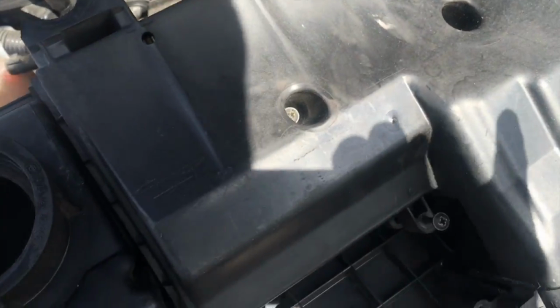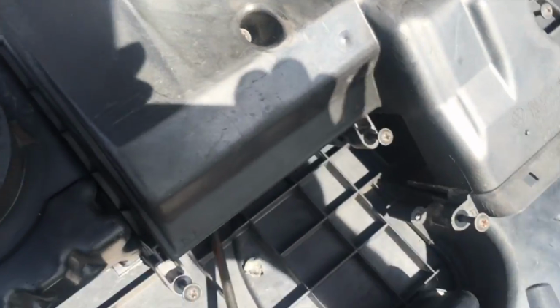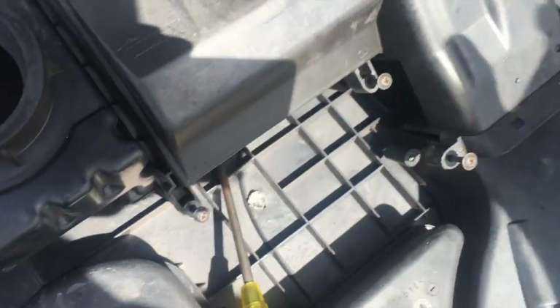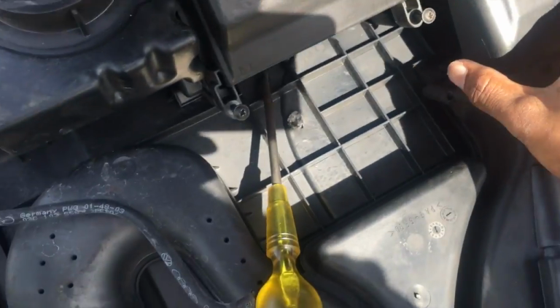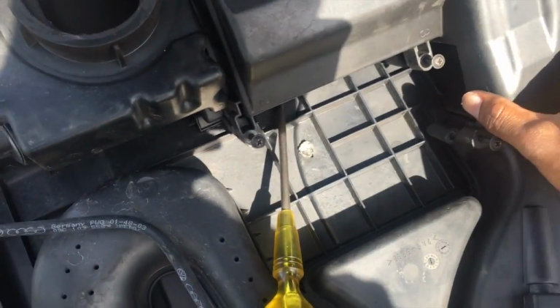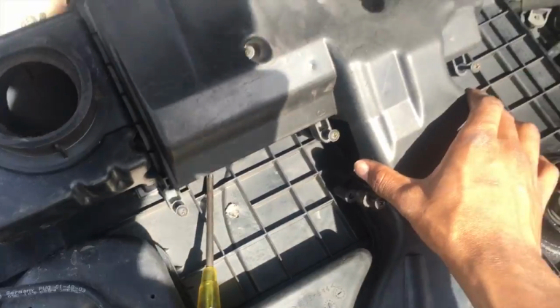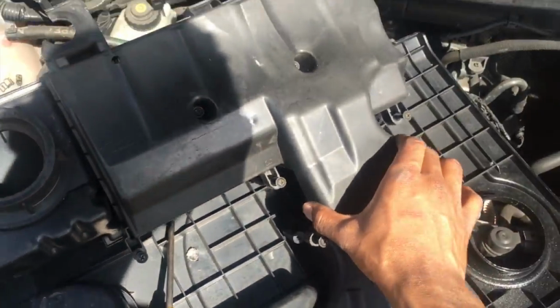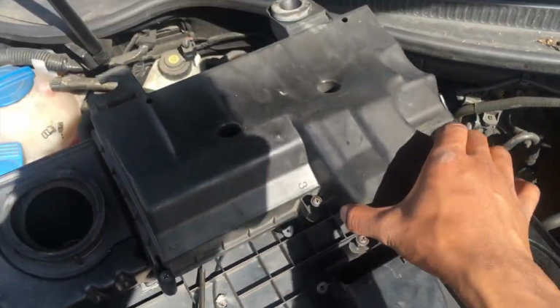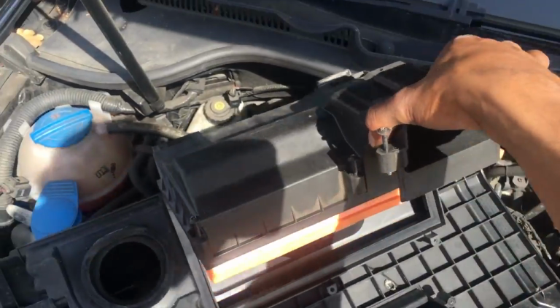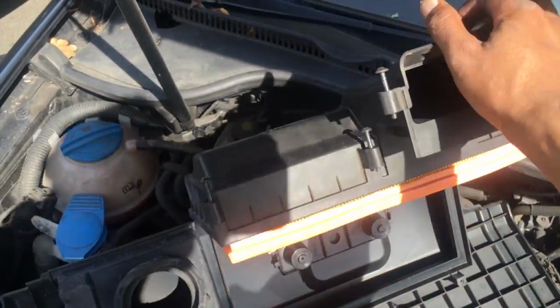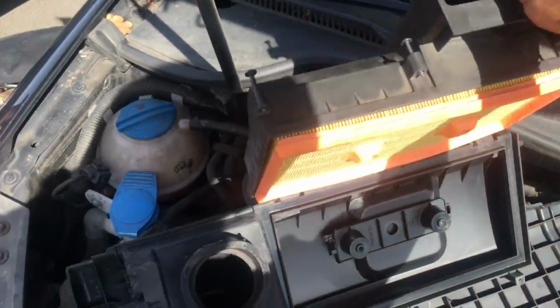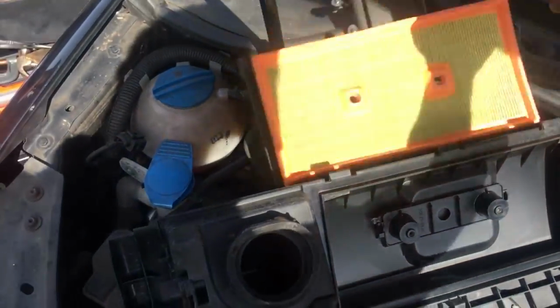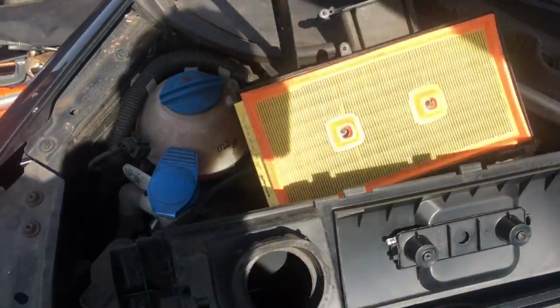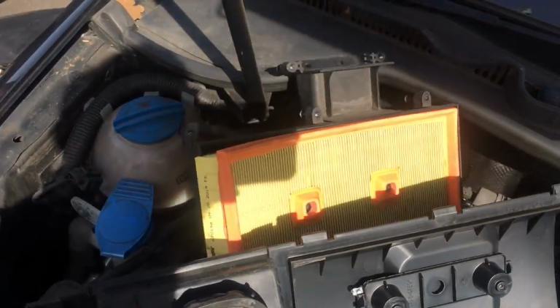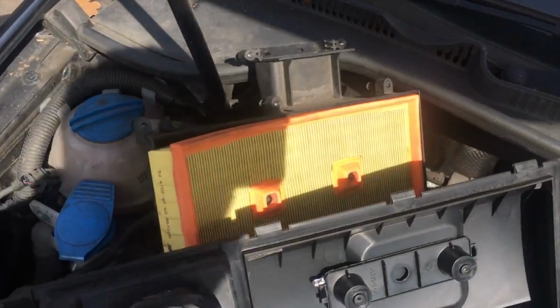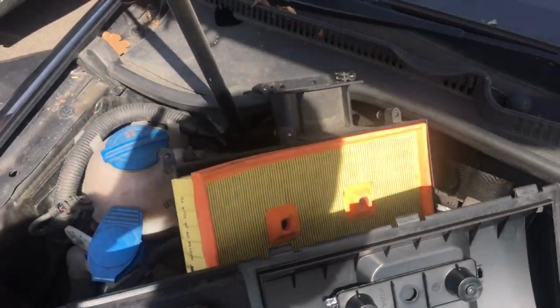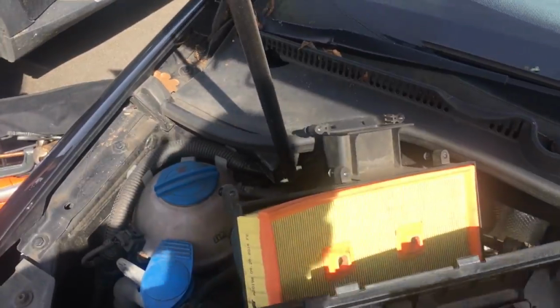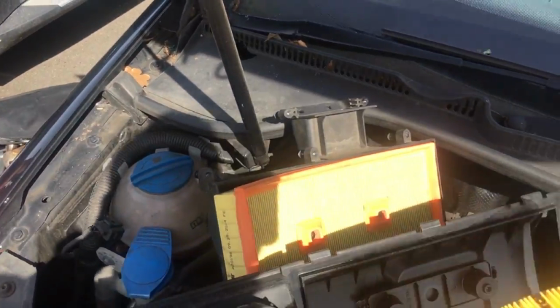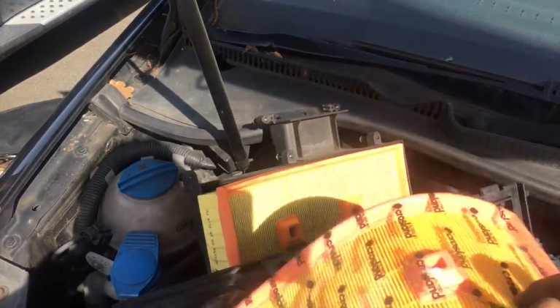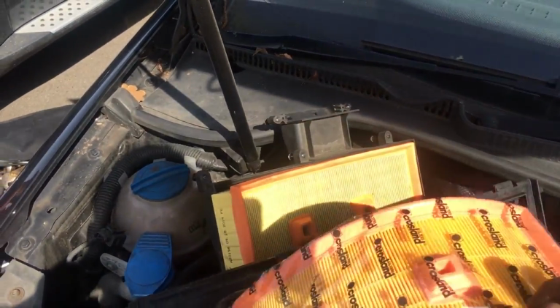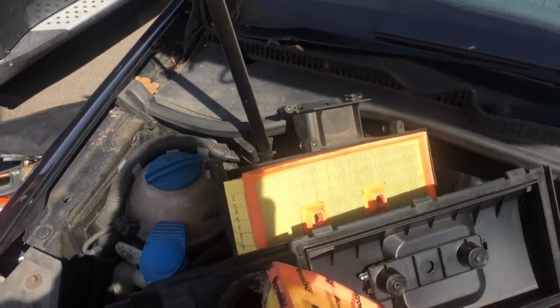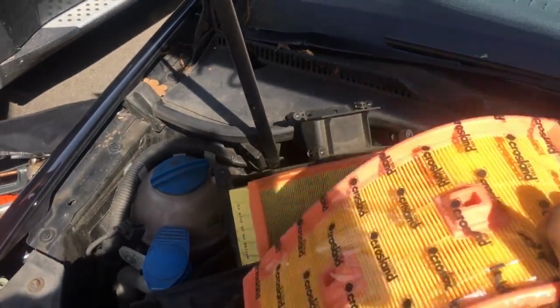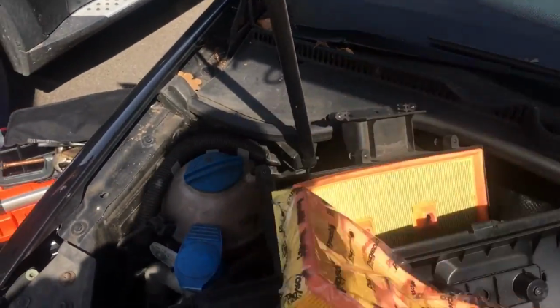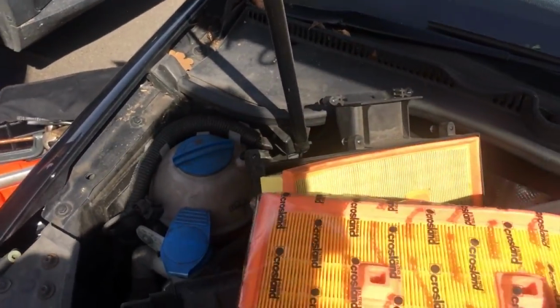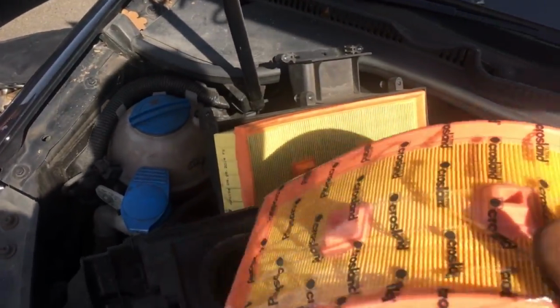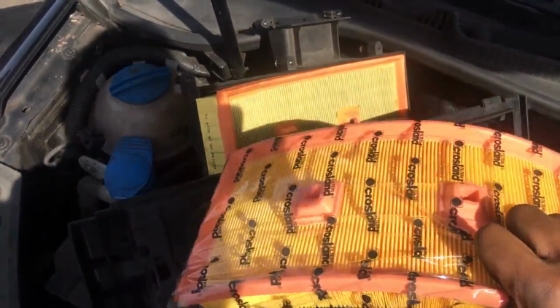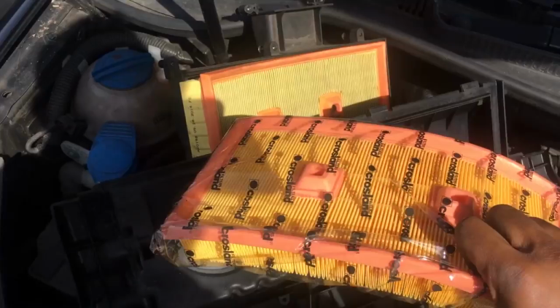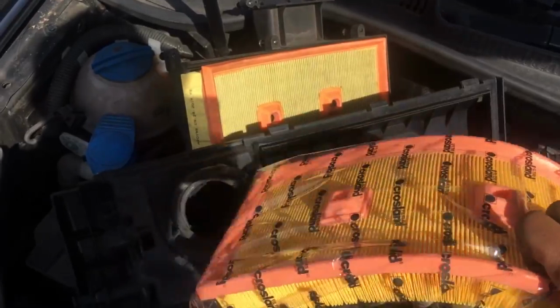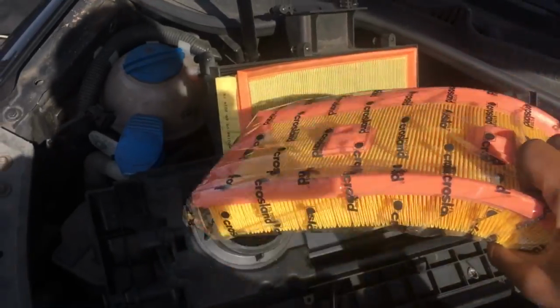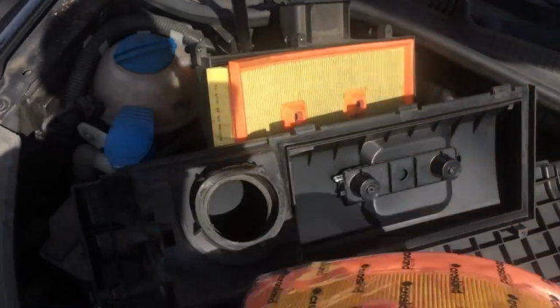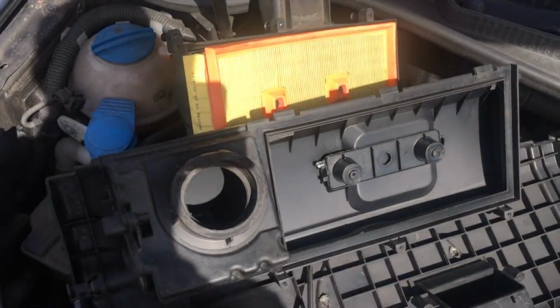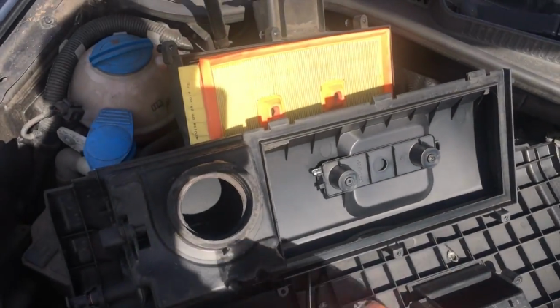As you can see, I've removed the seven screws — I had taken them out and just made them loose. Now all you want to do is swivel it up and pull it out. There you can see your filter — dirty on one side, clean on the other. Put the new one in, make sure it fits.